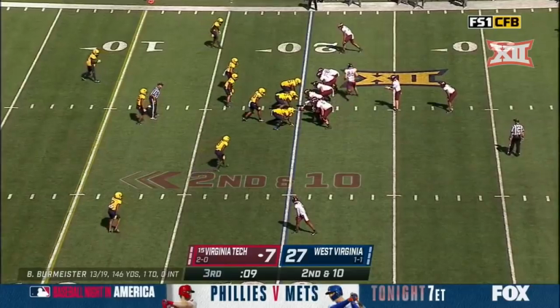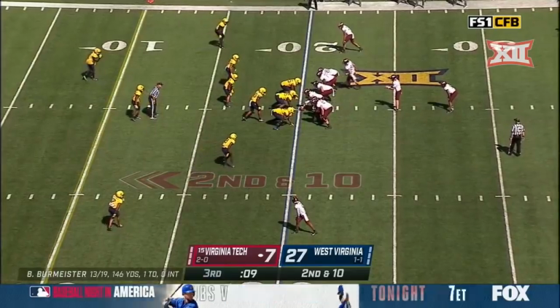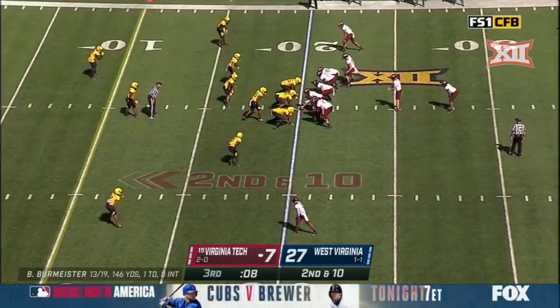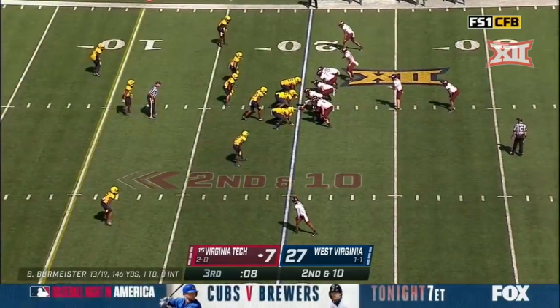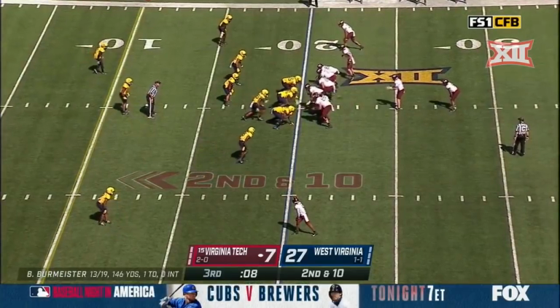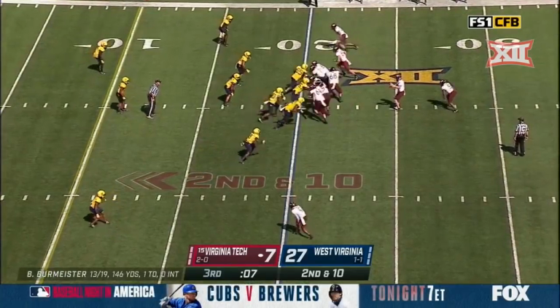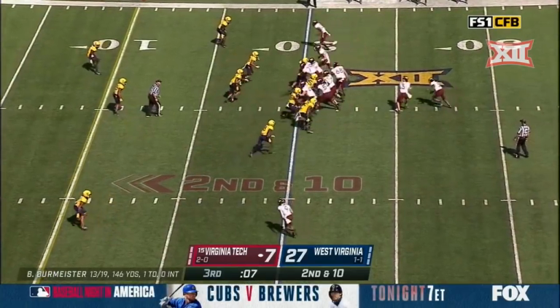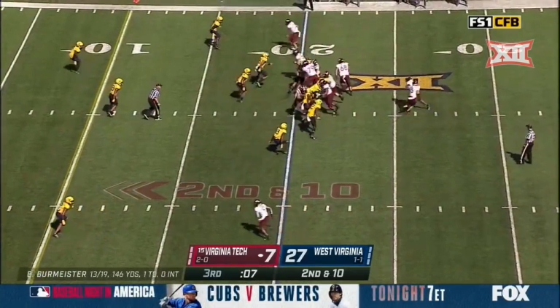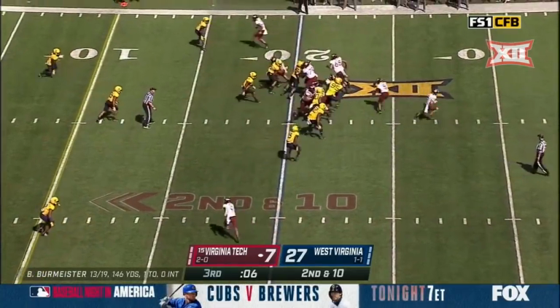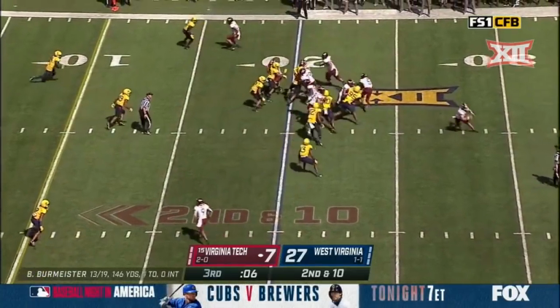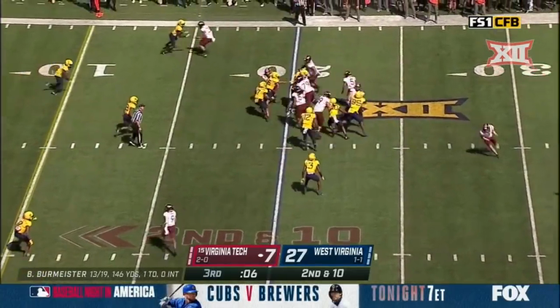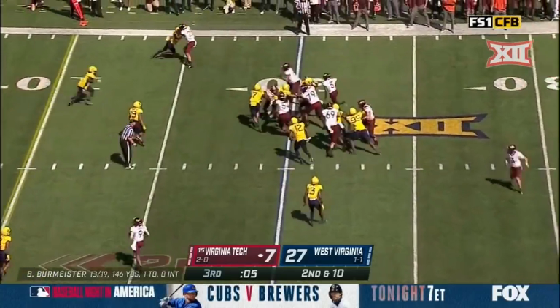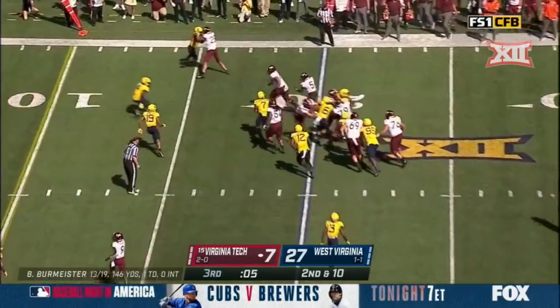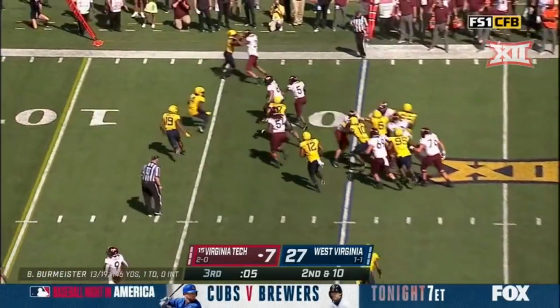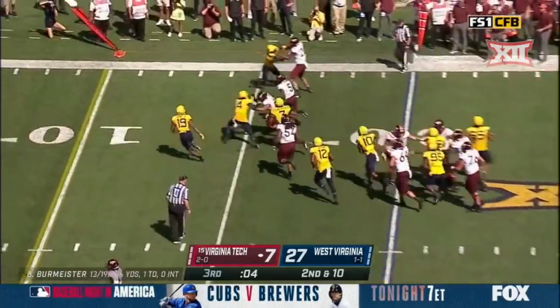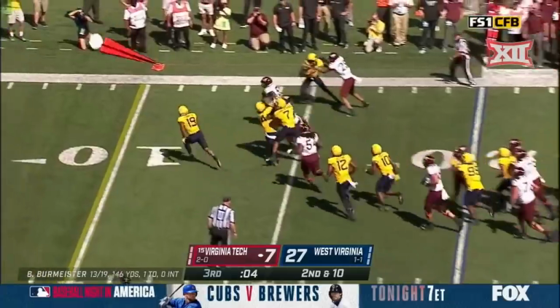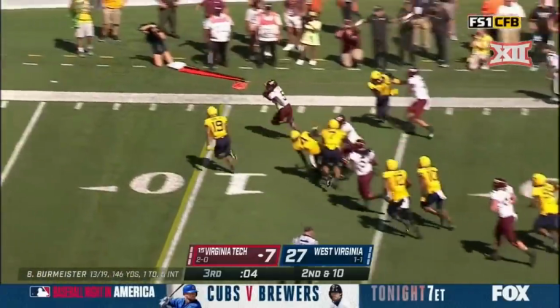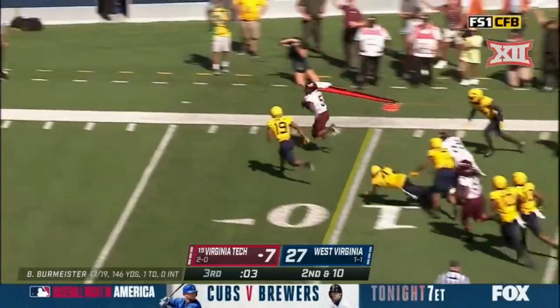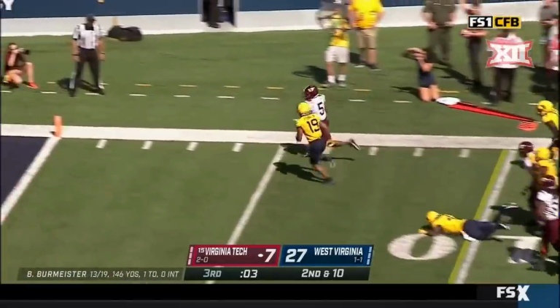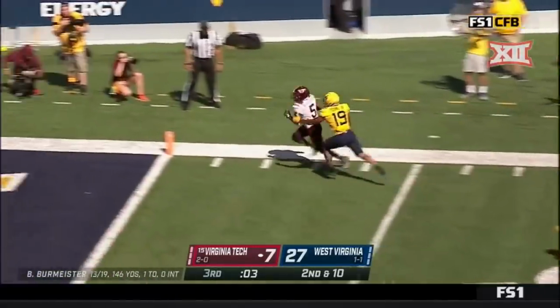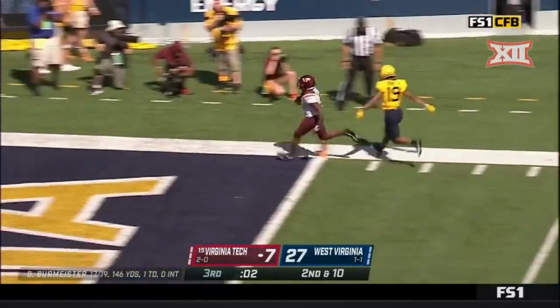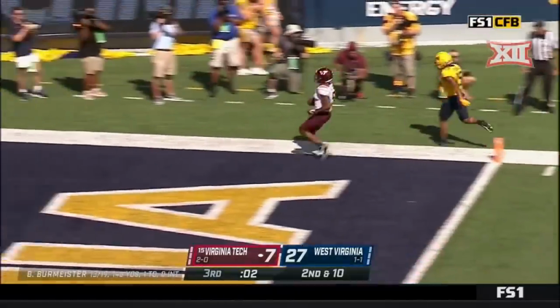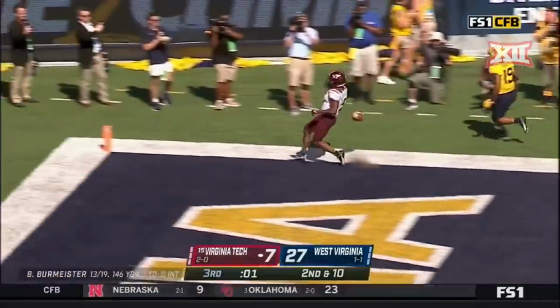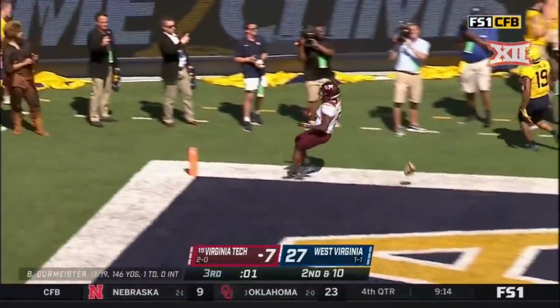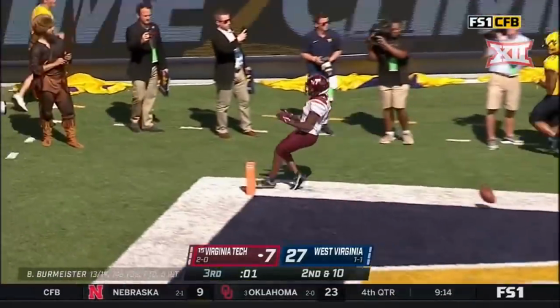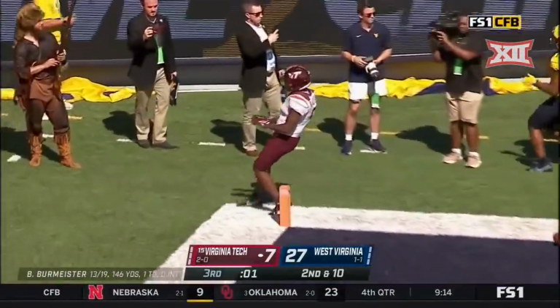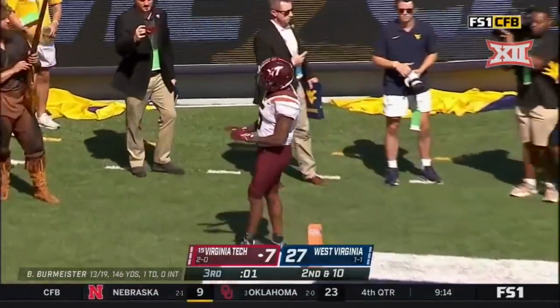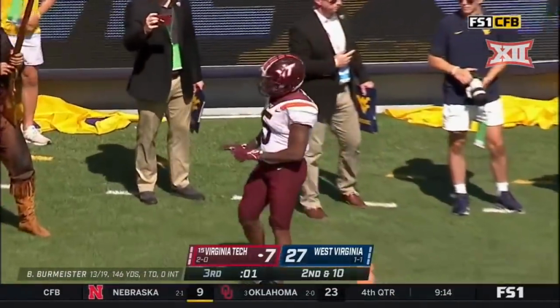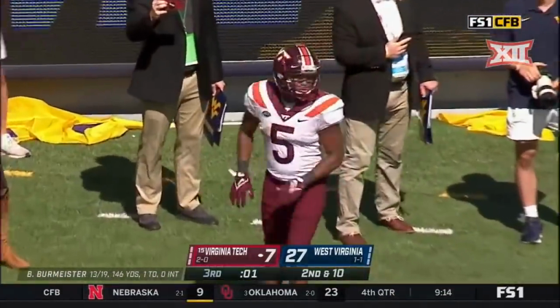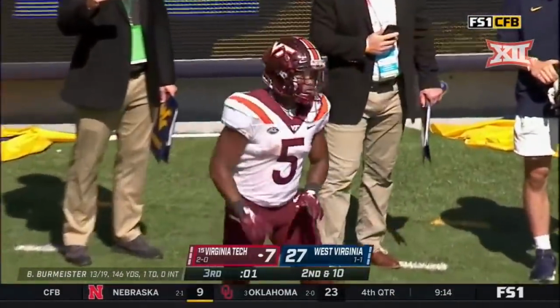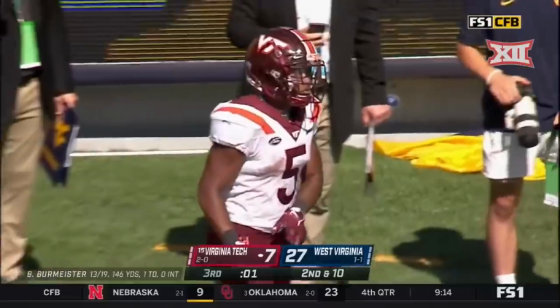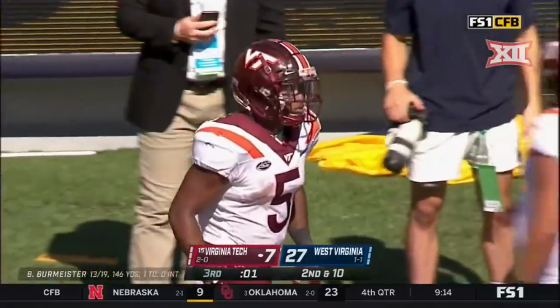The Hokies have rushed for only 65 yards. Final play of the third quarter. Good run here for Blackshear to the outside! Towards the end zone, and Blackshear is in! Touchdown, Virginia Tech!